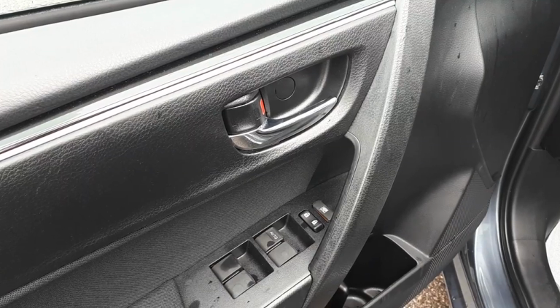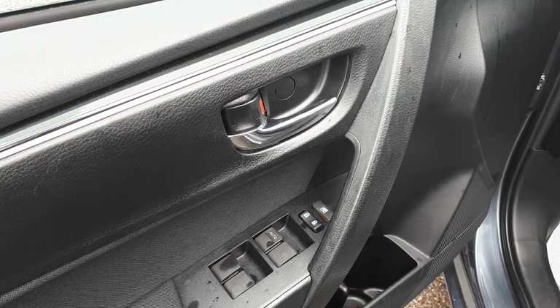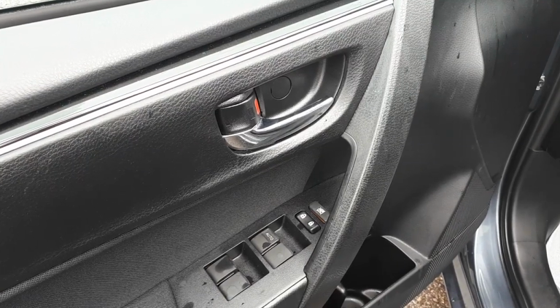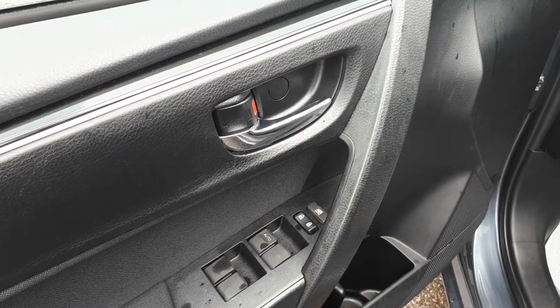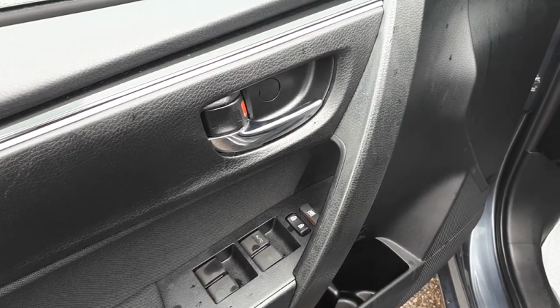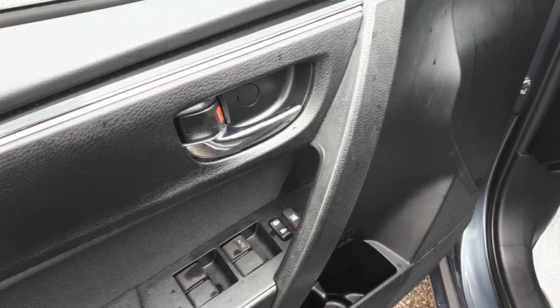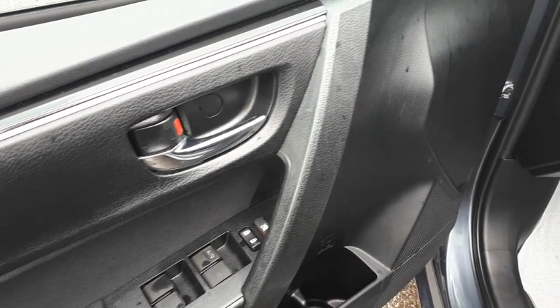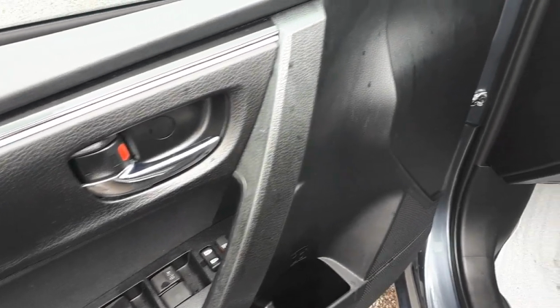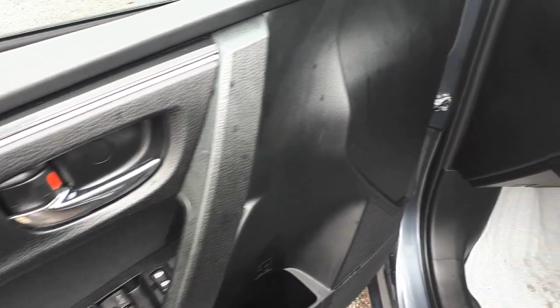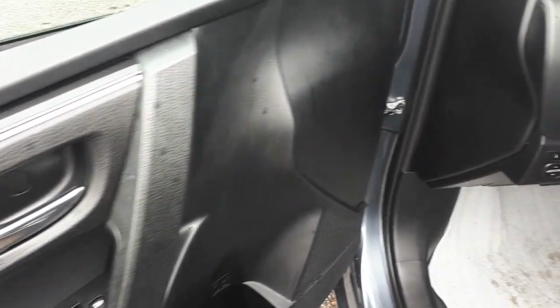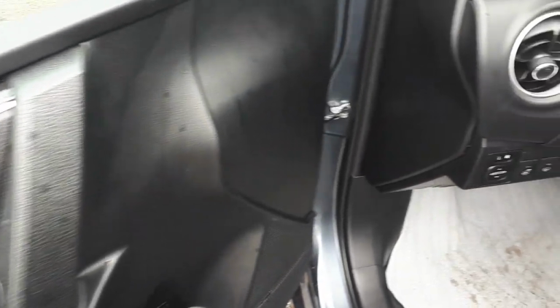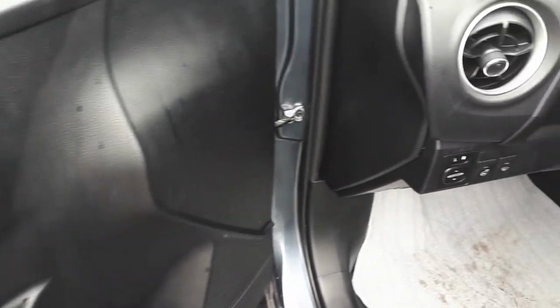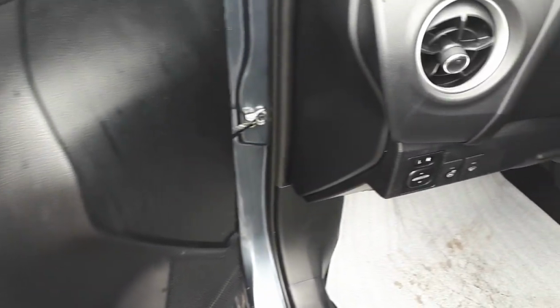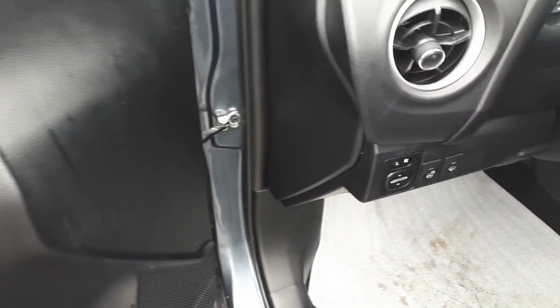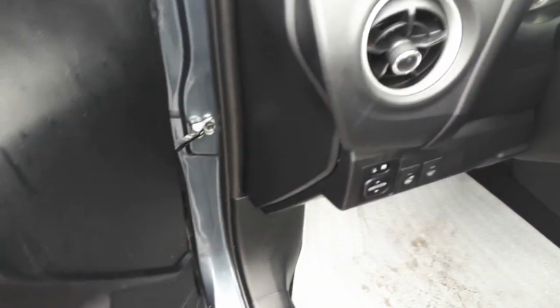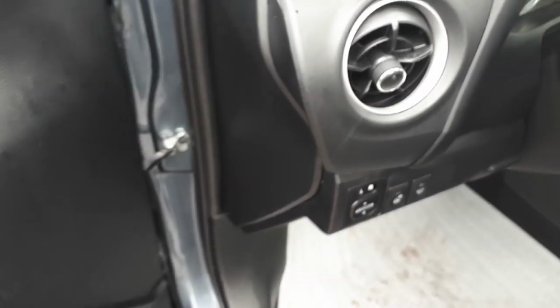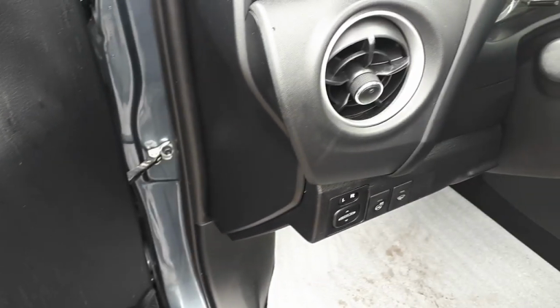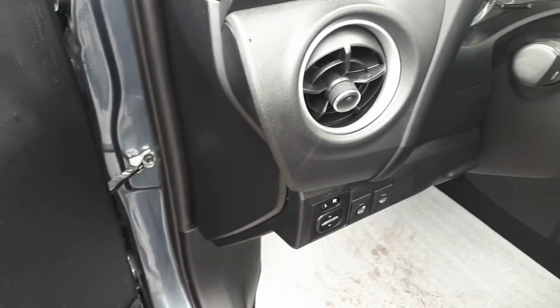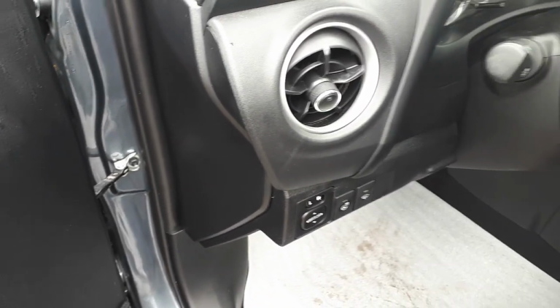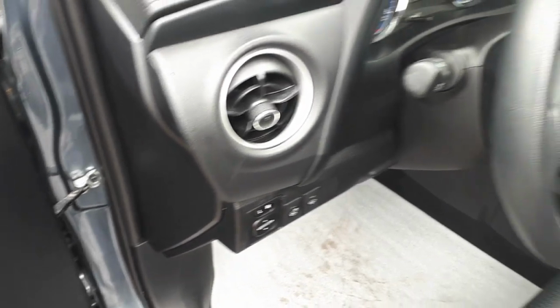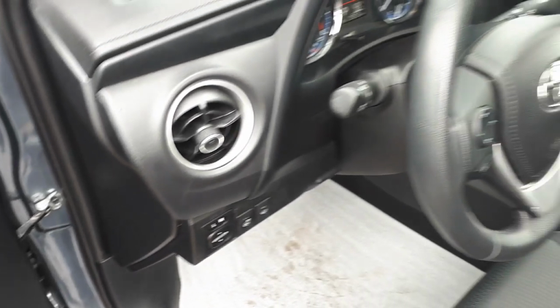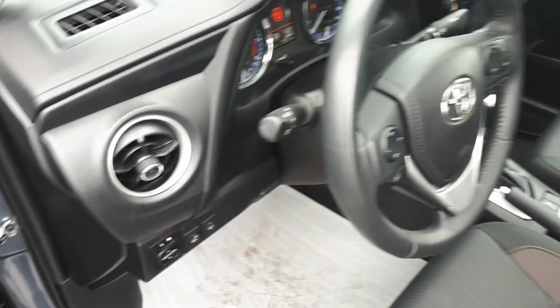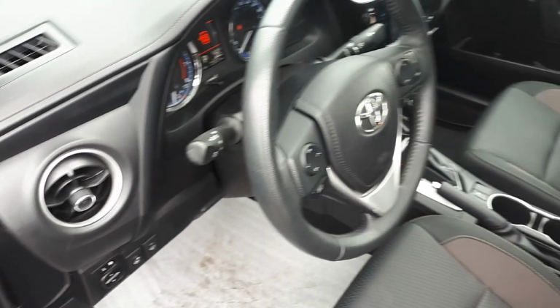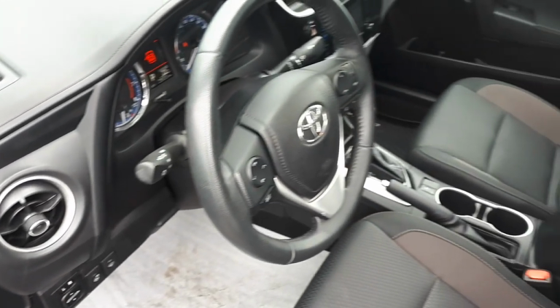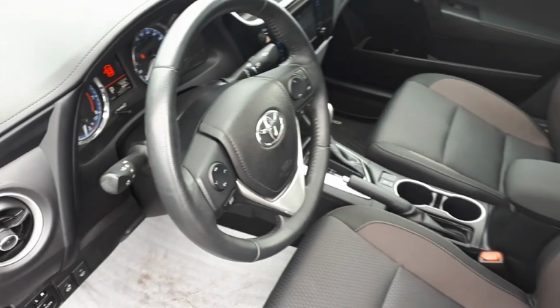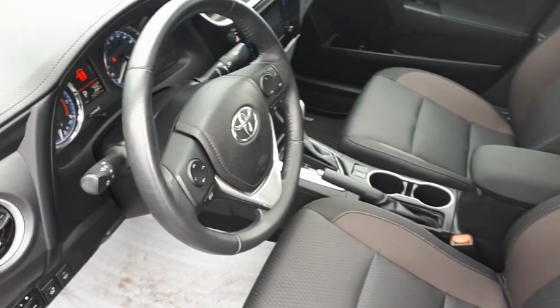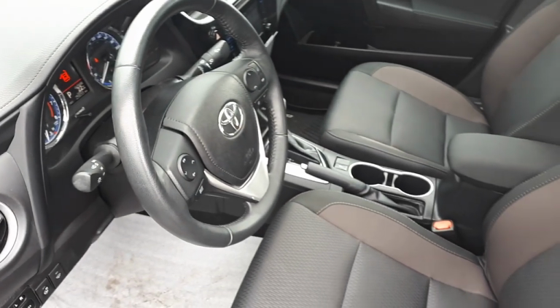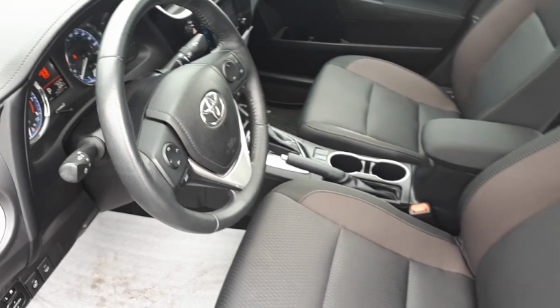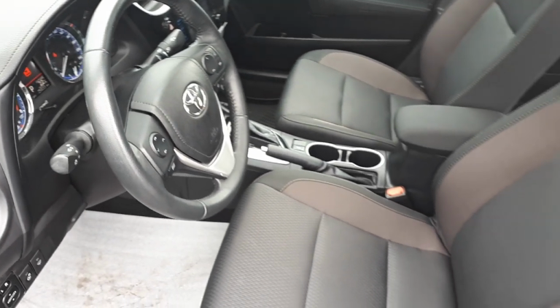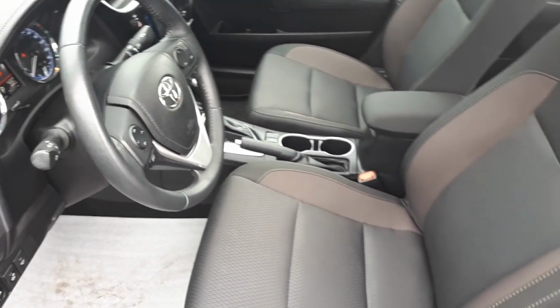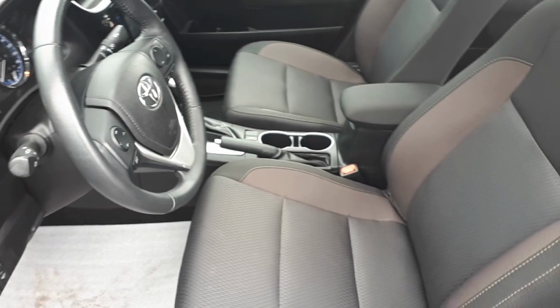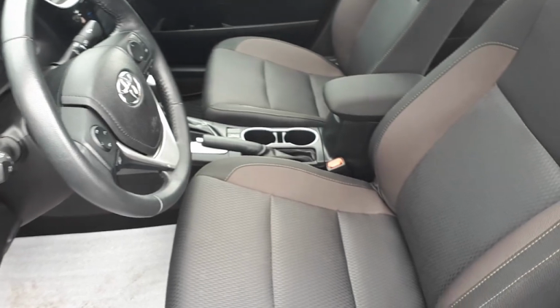This vehicle has power locks, windows, mirrors, a heated steering wheel, and a clean five passenger interior.